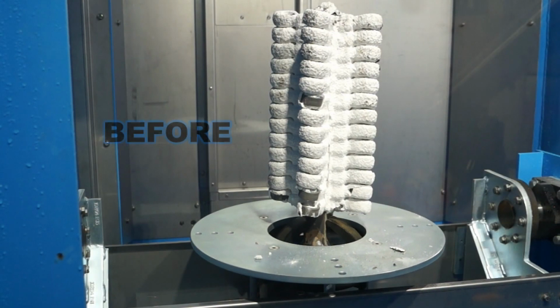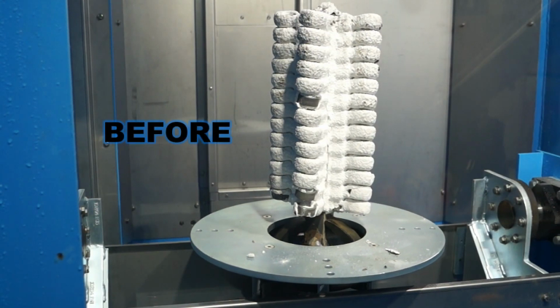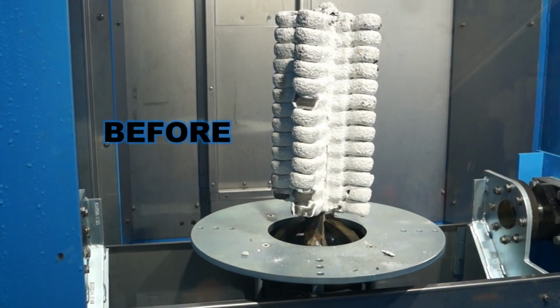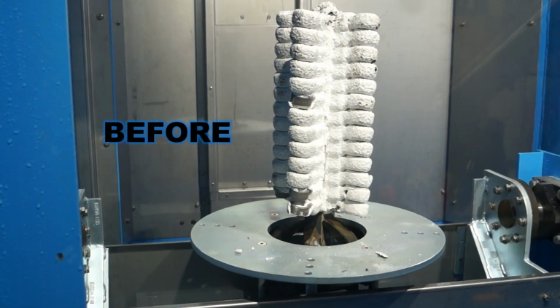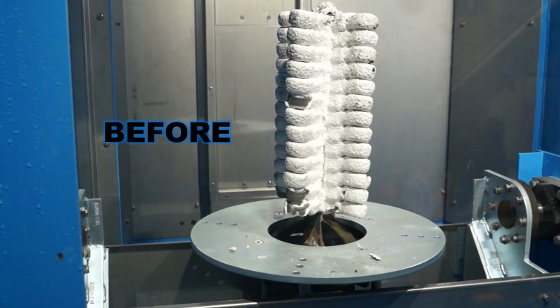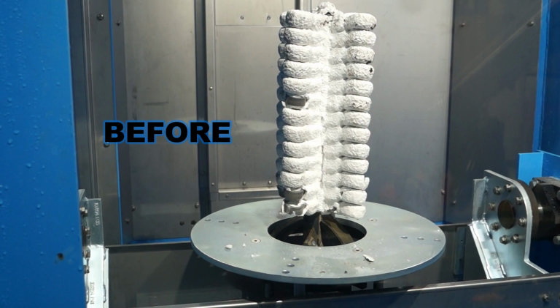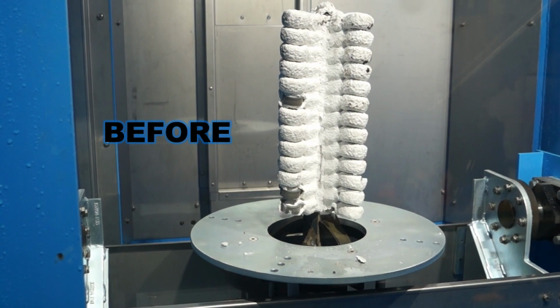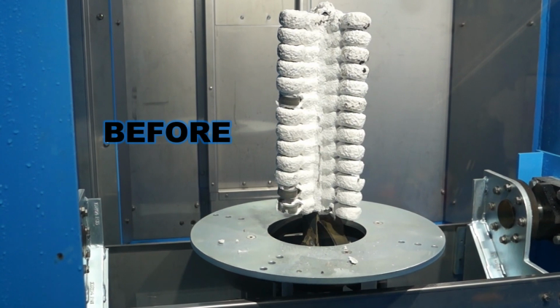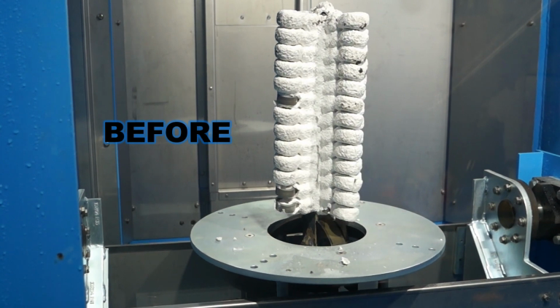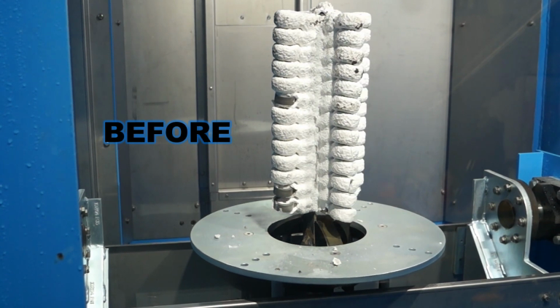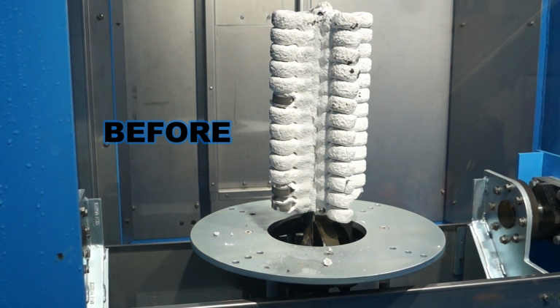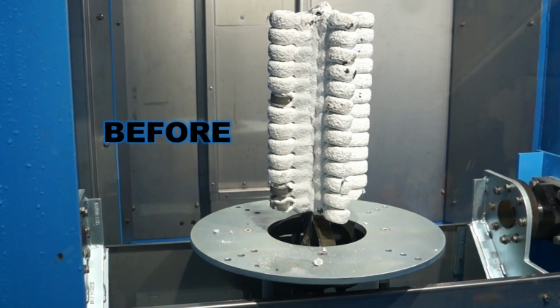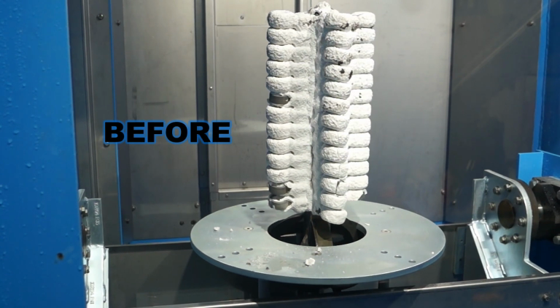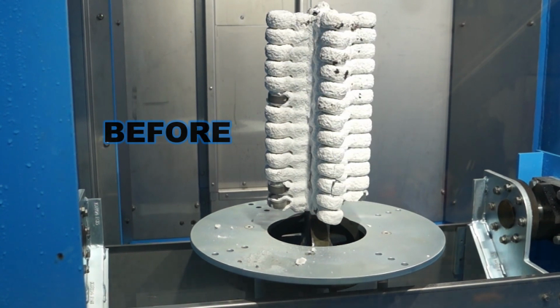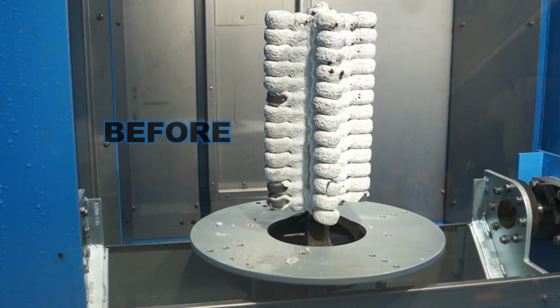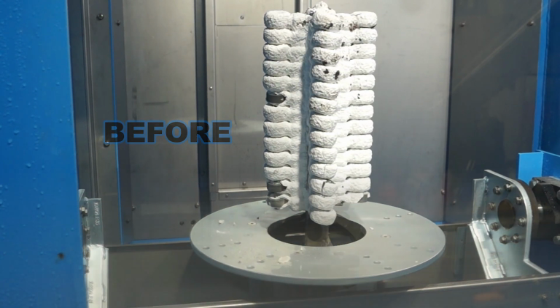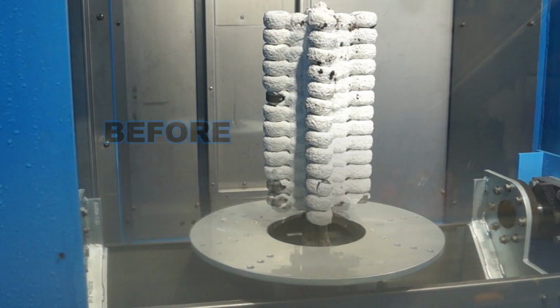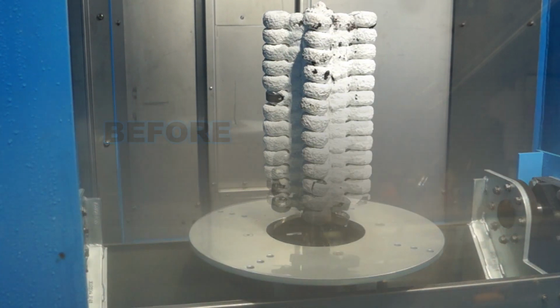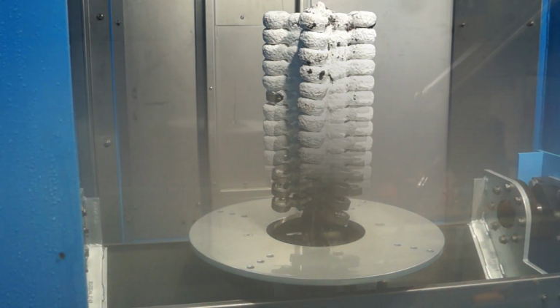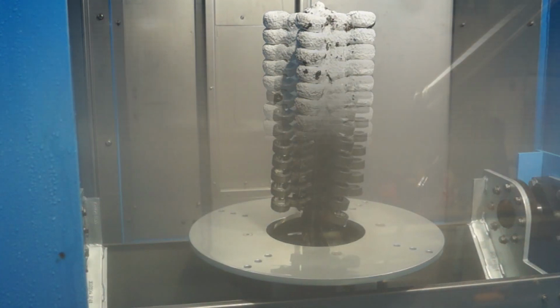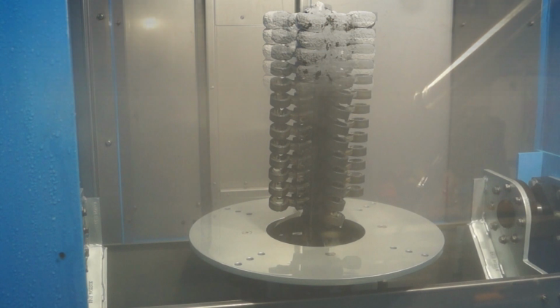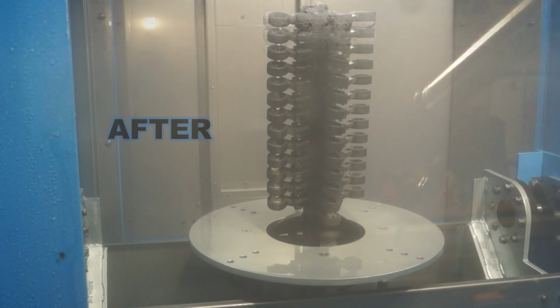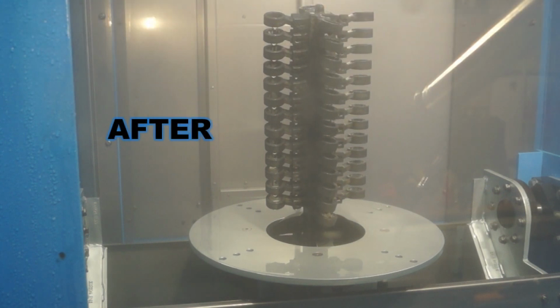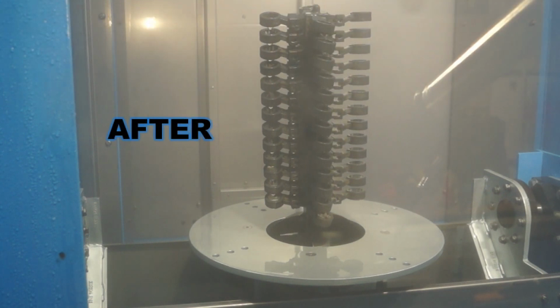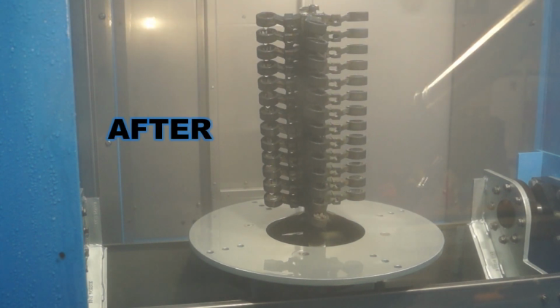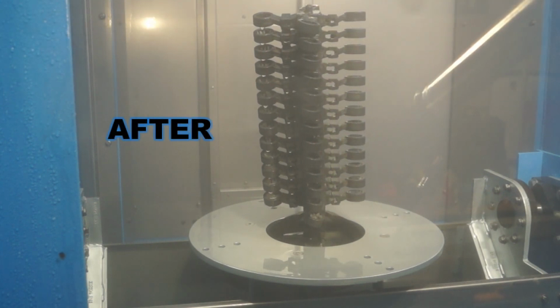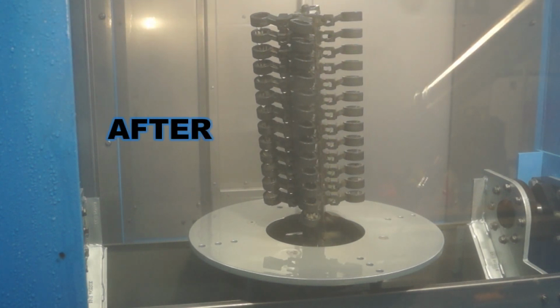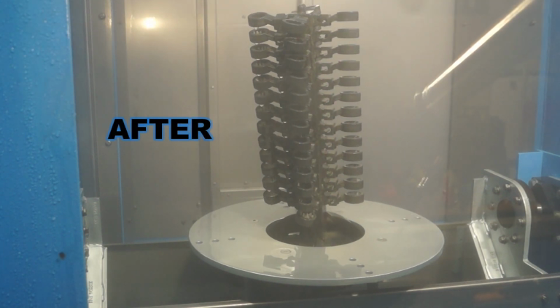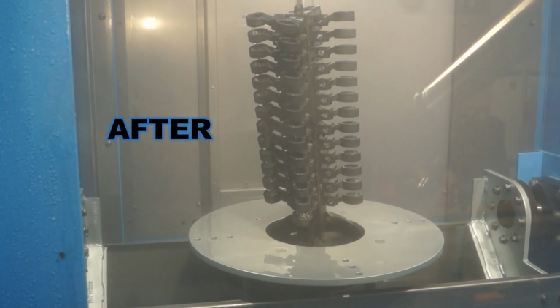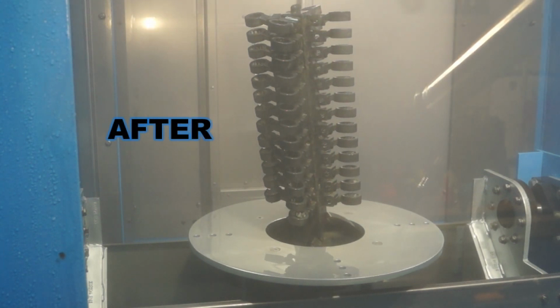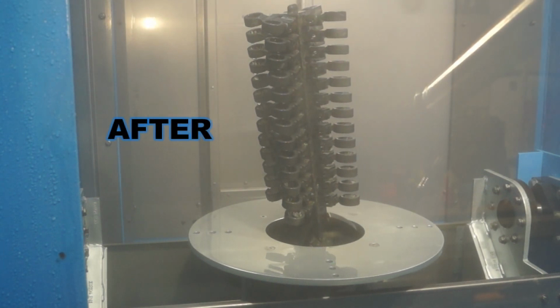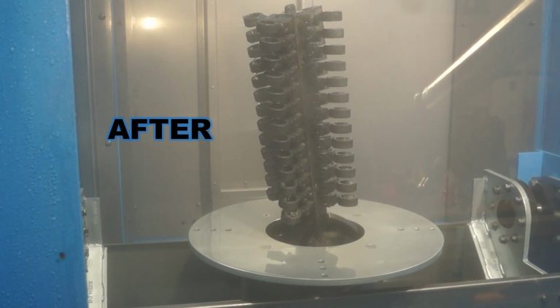Triclex Systems' patented clamping and automatic high-pressure cleaning technologies can revolutionize how your company approaches investment casting cleaning operations.